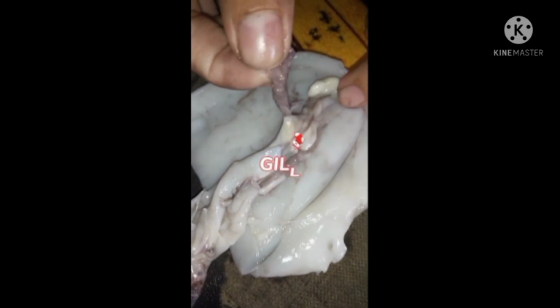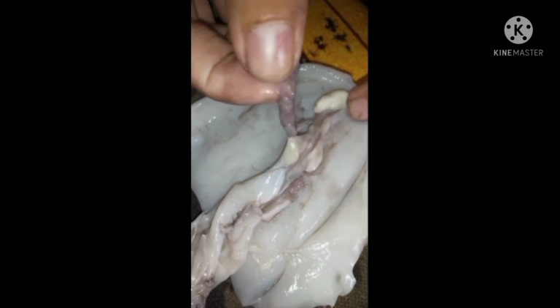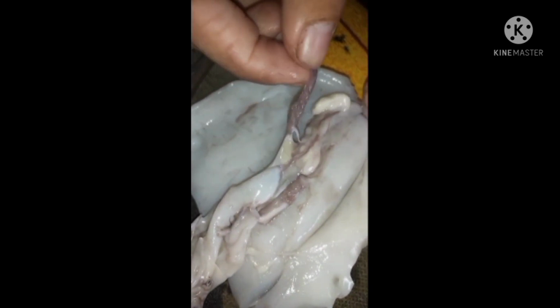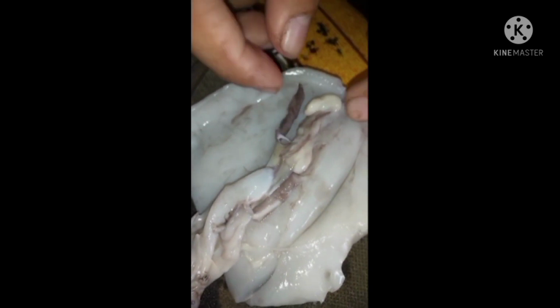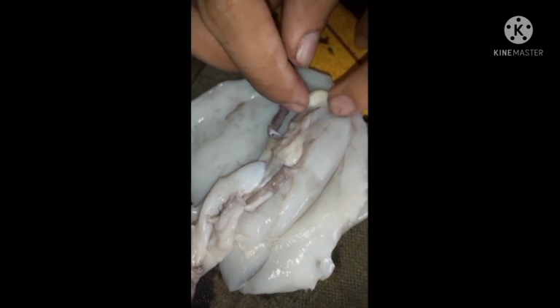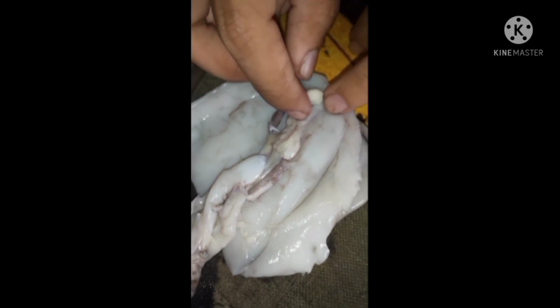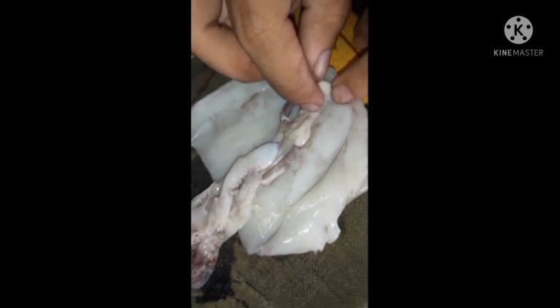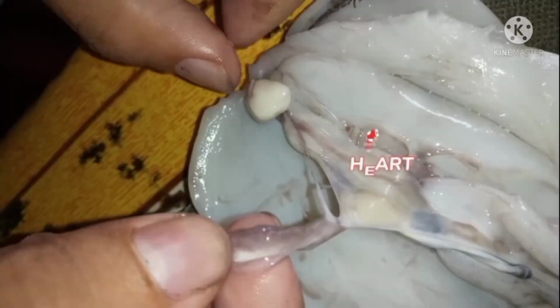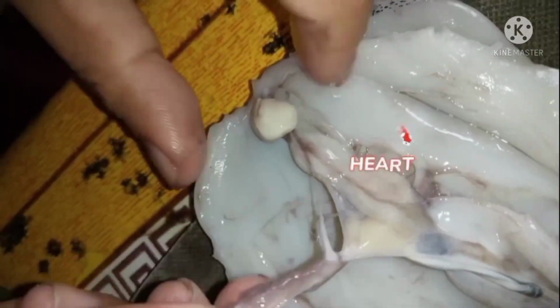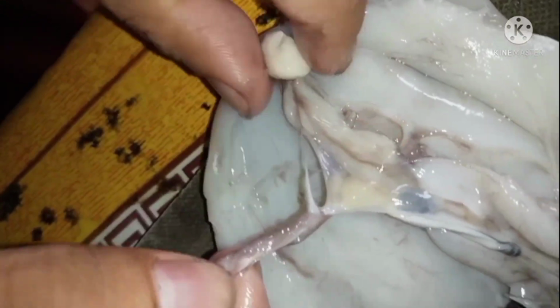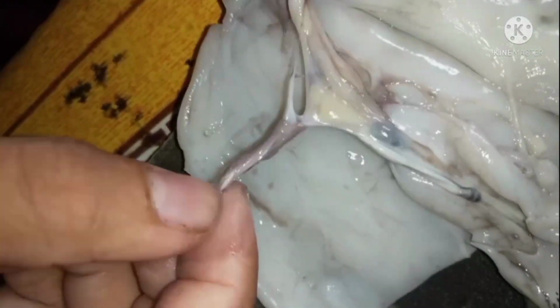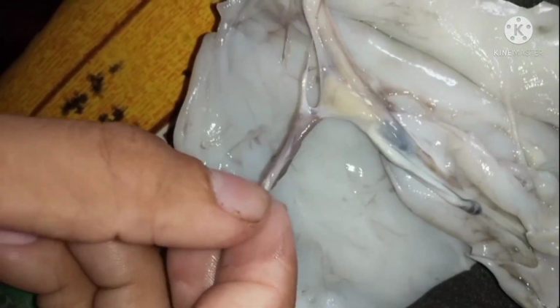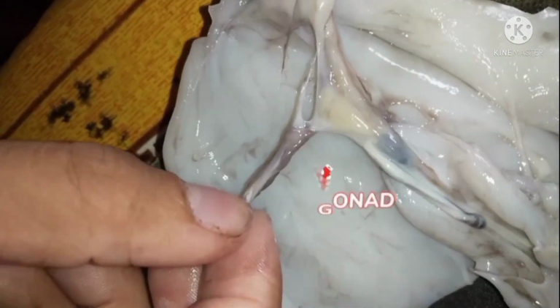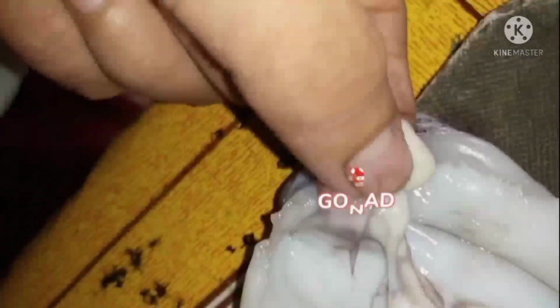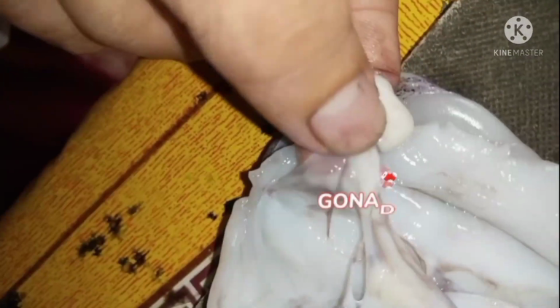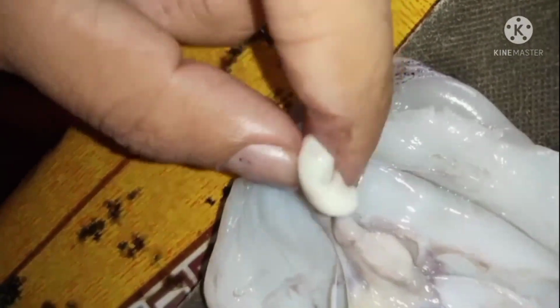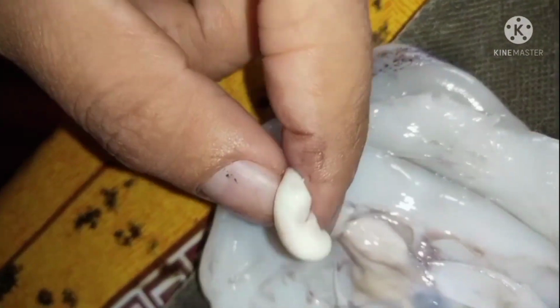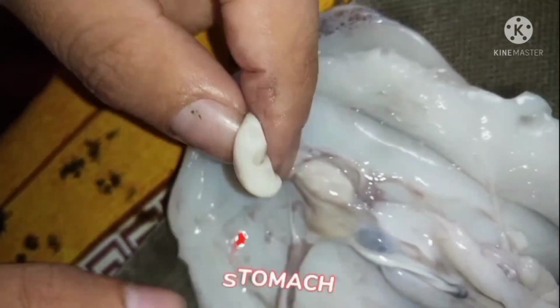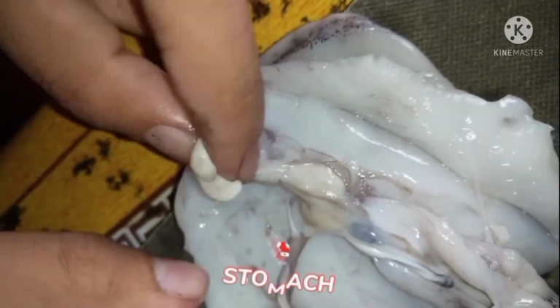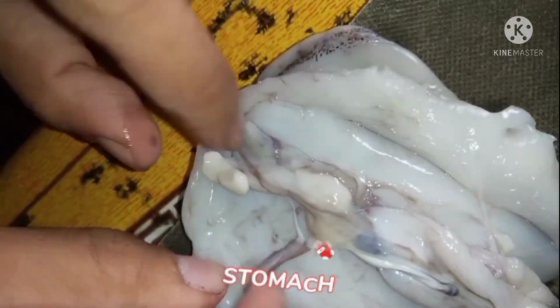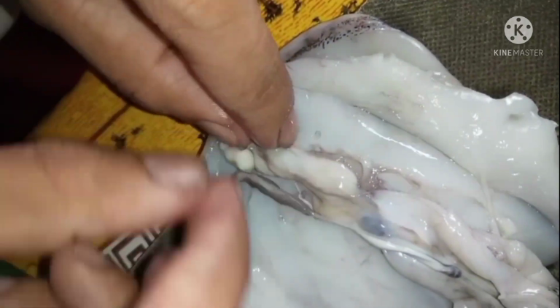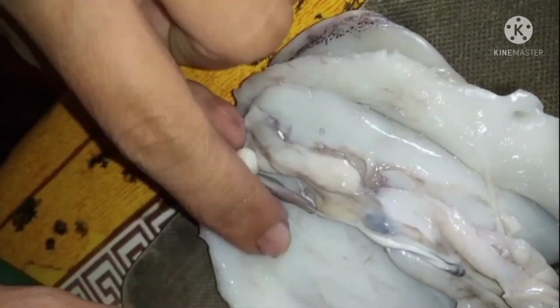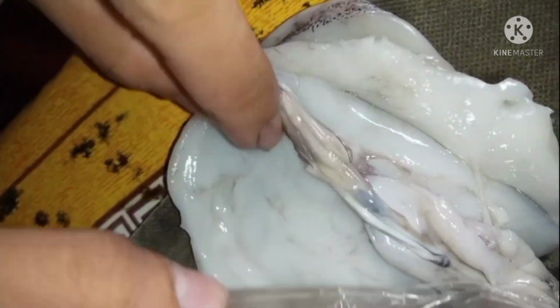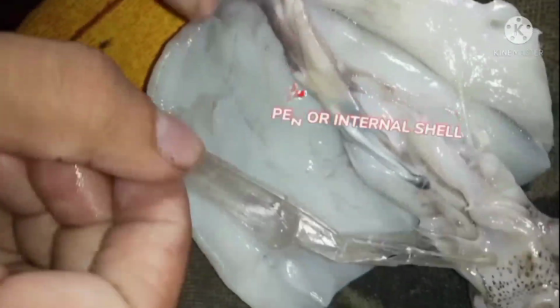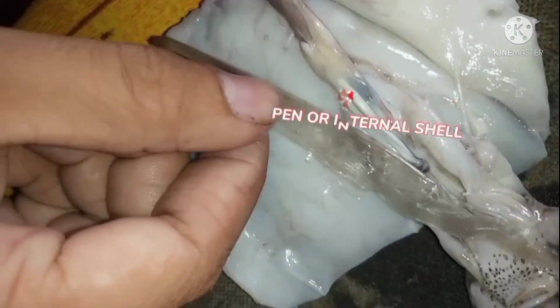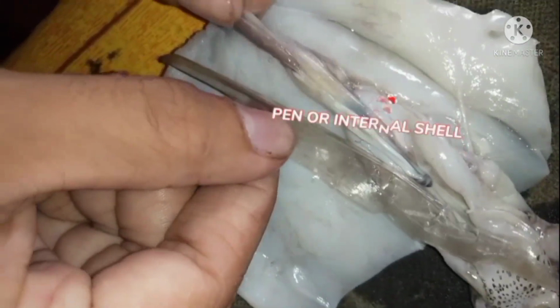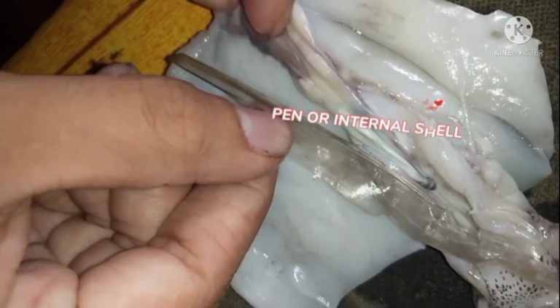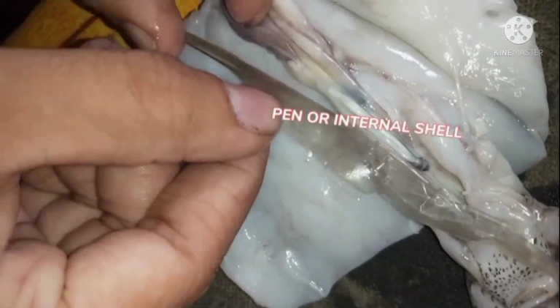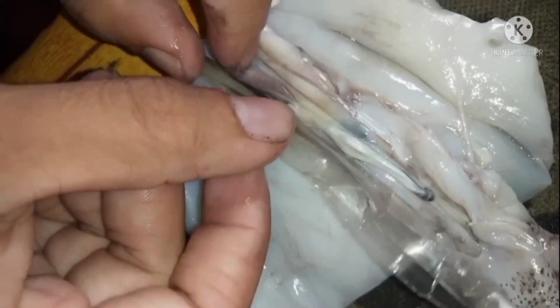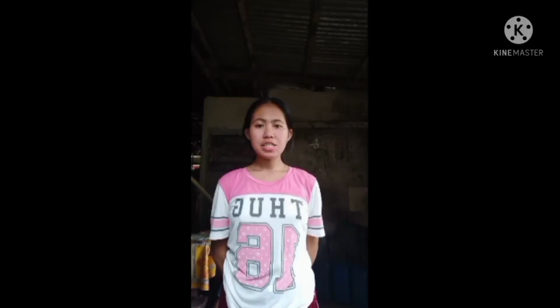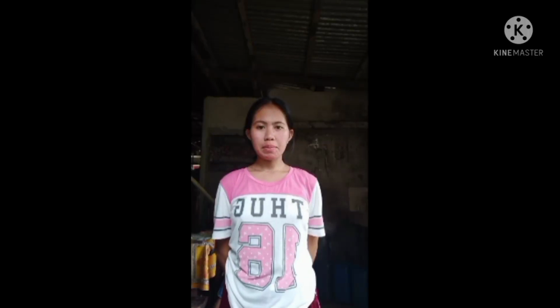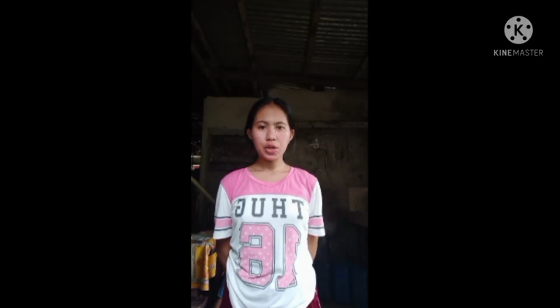heart, the gonad, stomach, and the last is the pen, or internal shell. That's all, ma'am. Thank you.